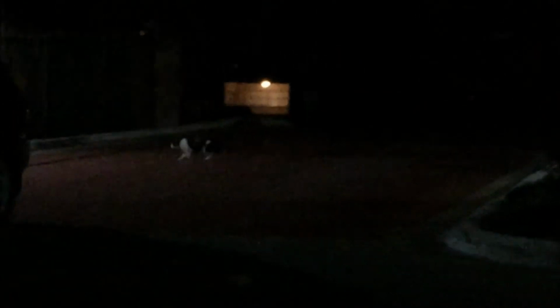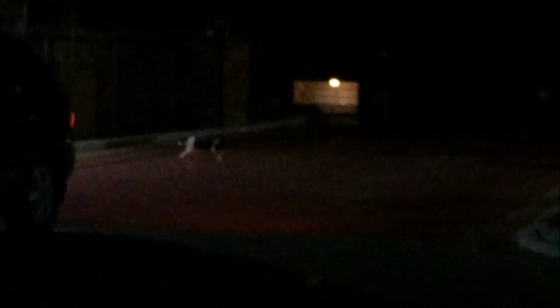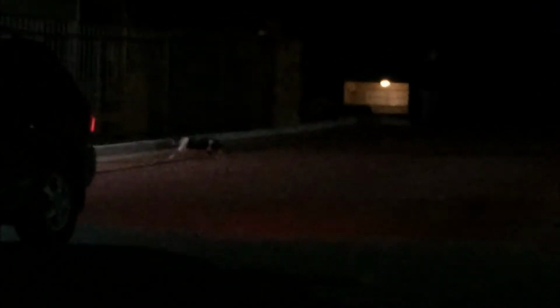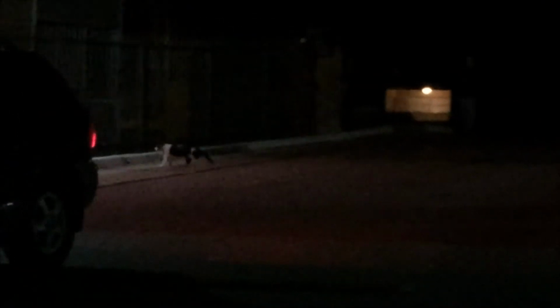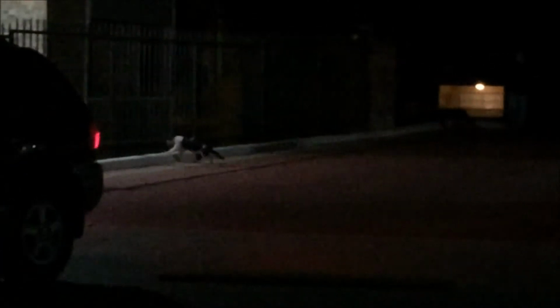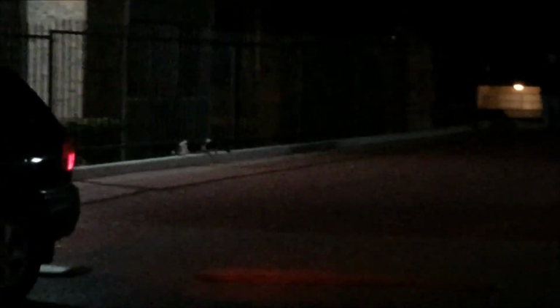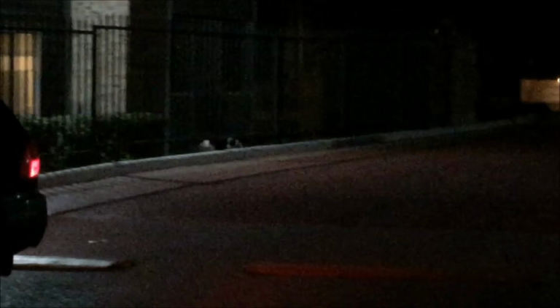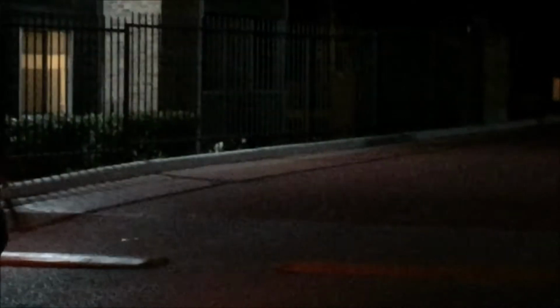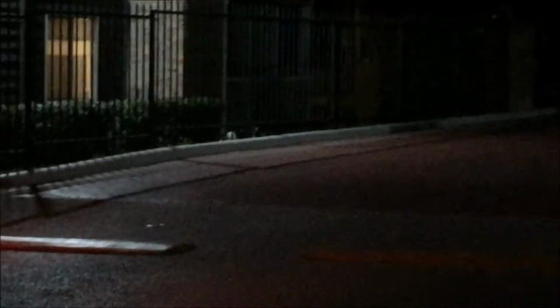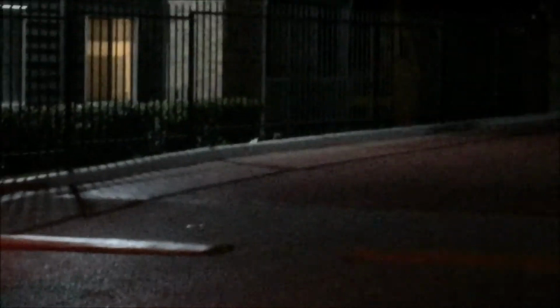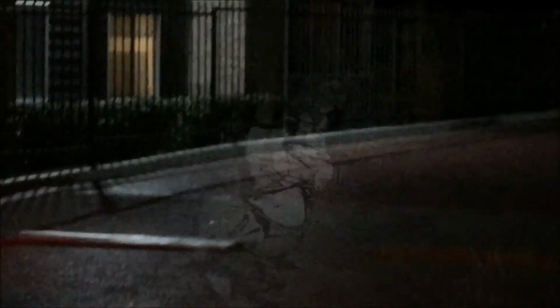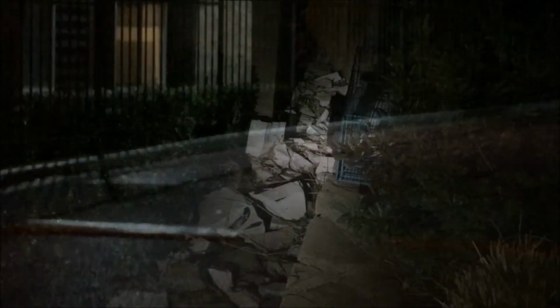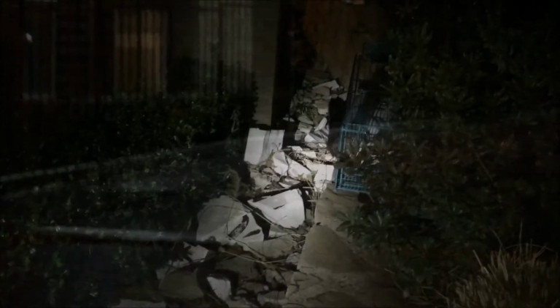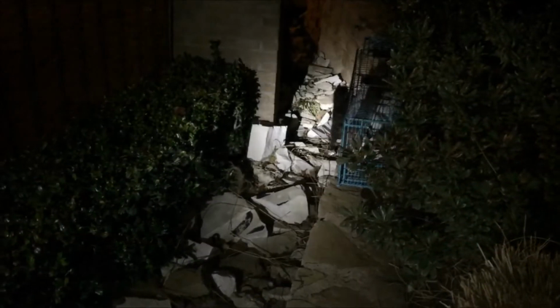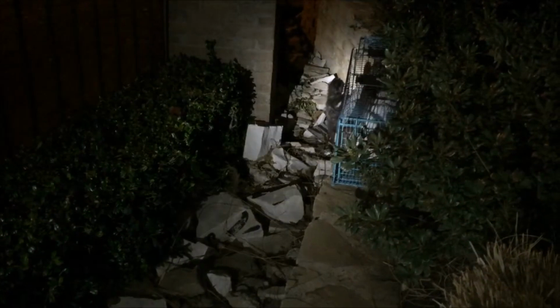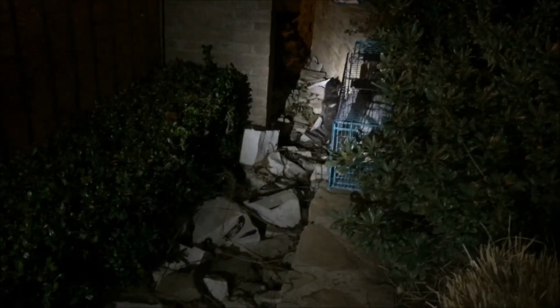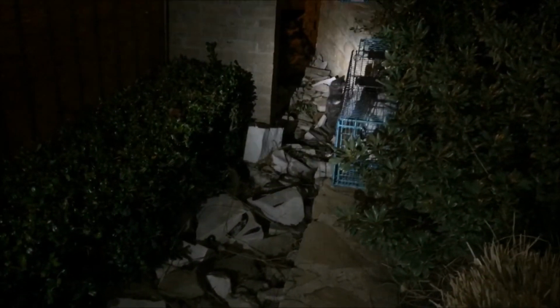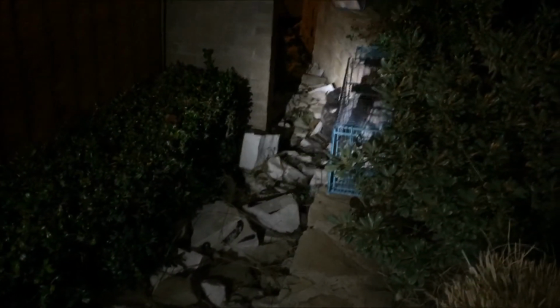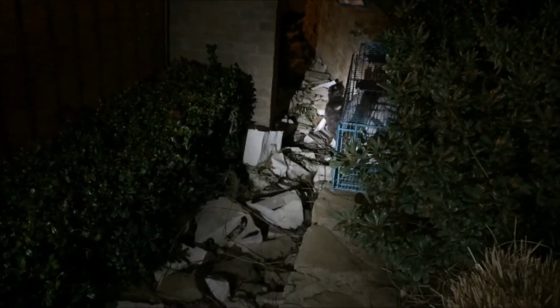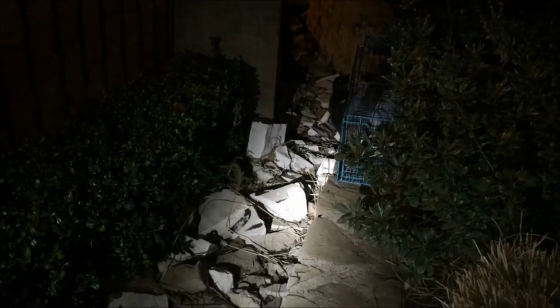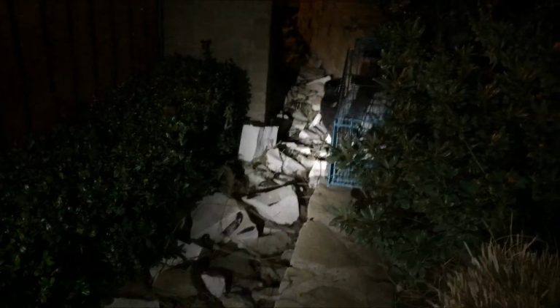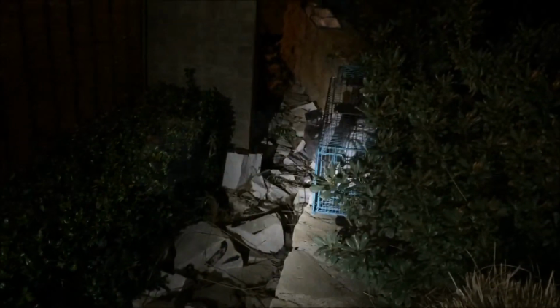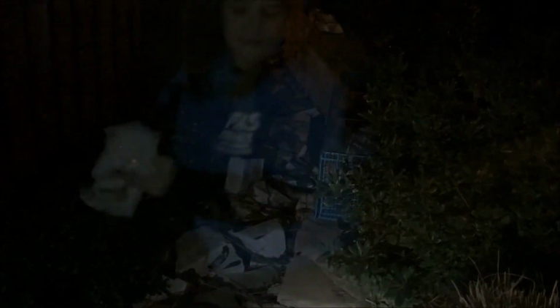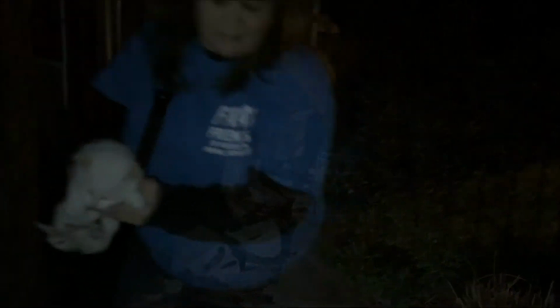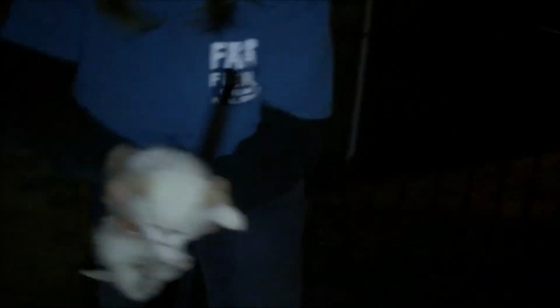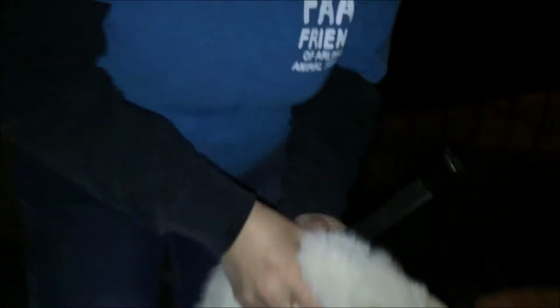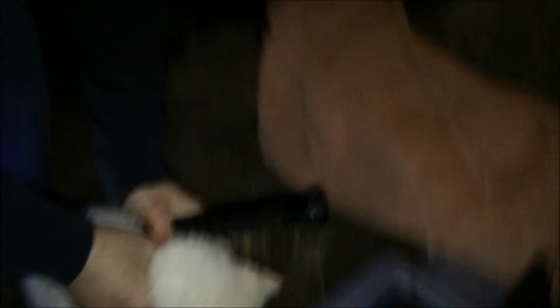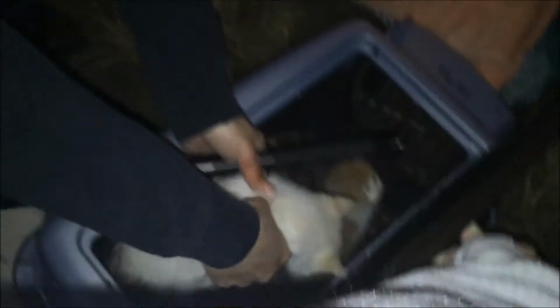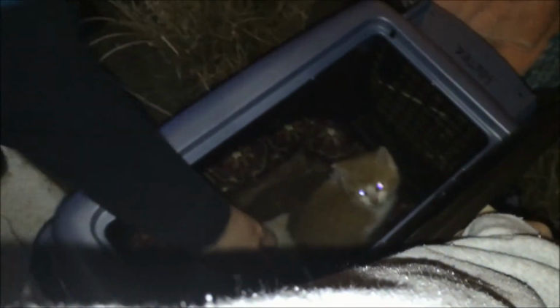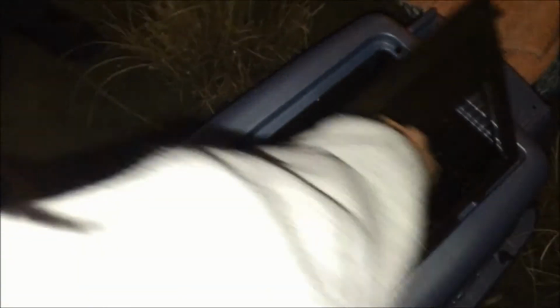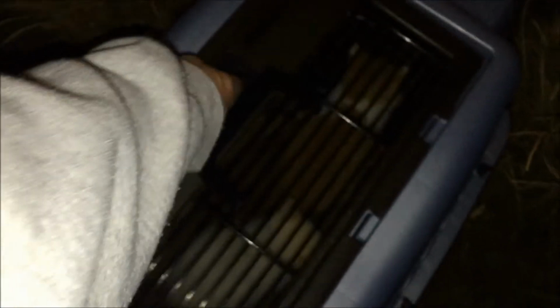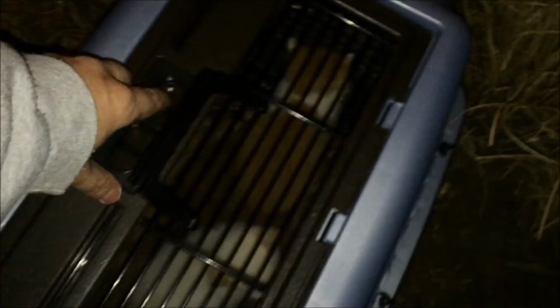Kittens as young as these are too small for trap-neuter-release, so they are captured, socialized, and then placed through rescue and adoption programs. These kittens, after spending some time with Linda, will come to Animal Hope for re-homing.